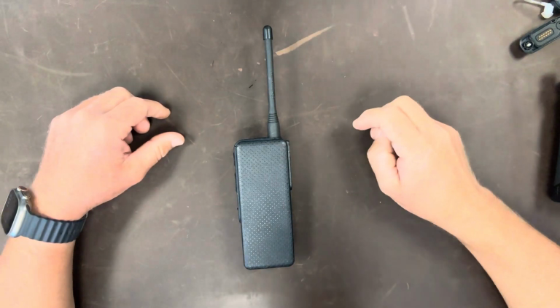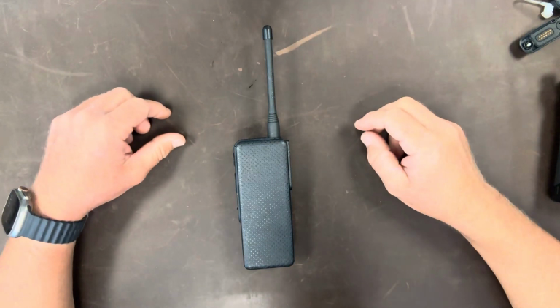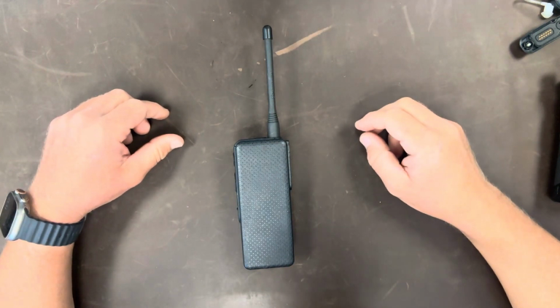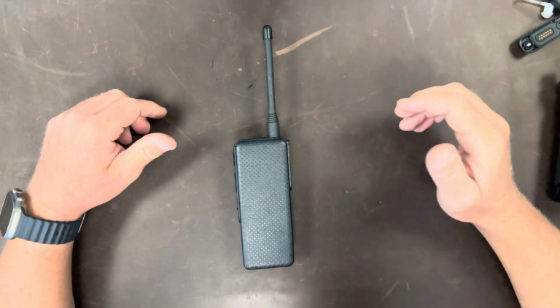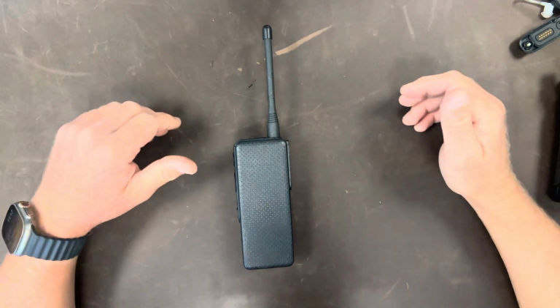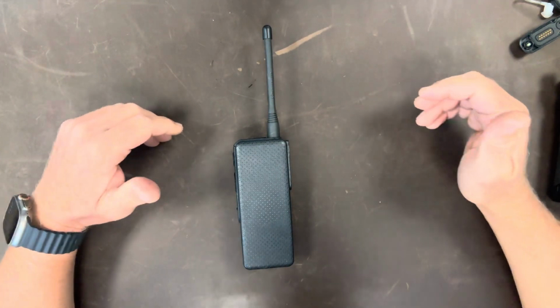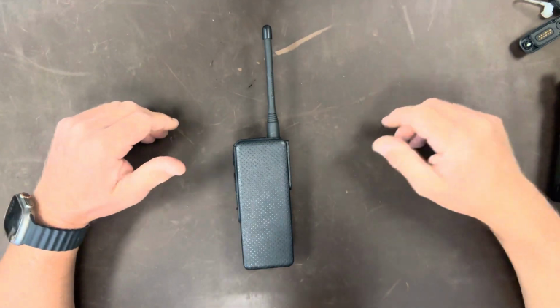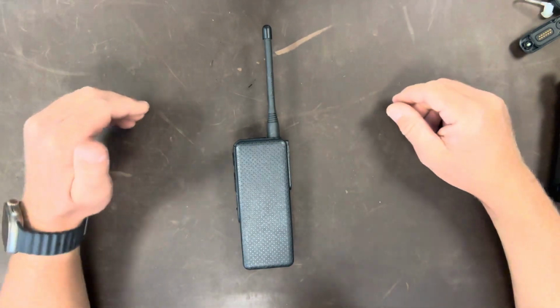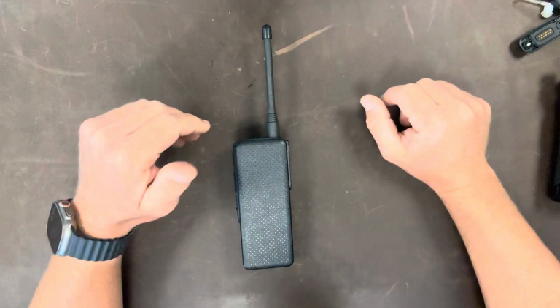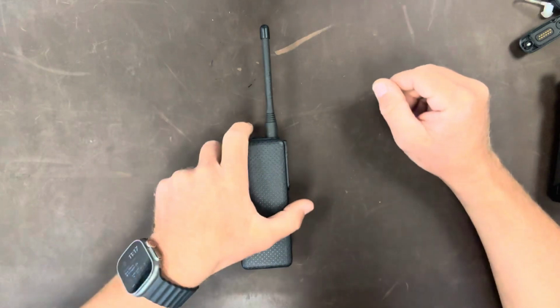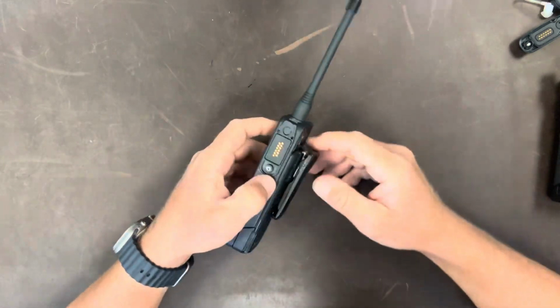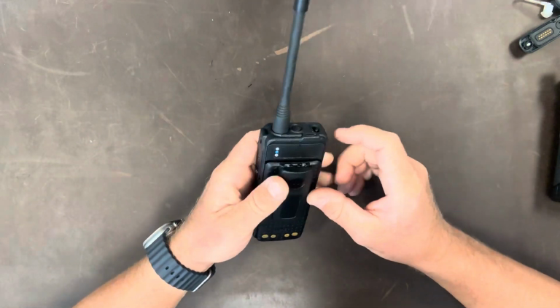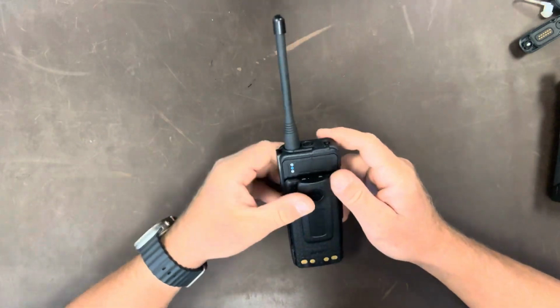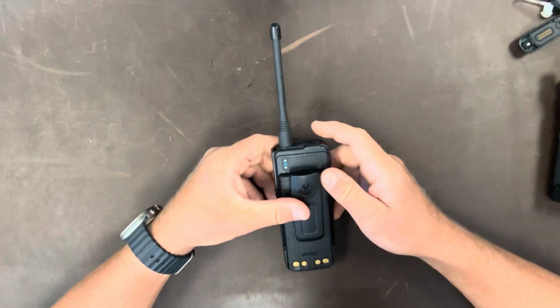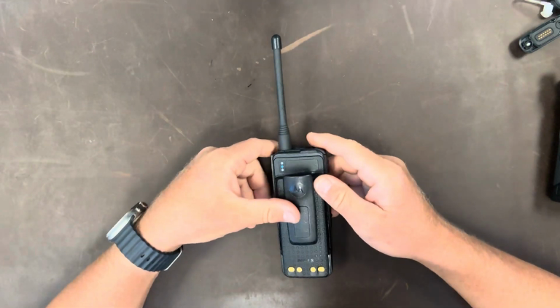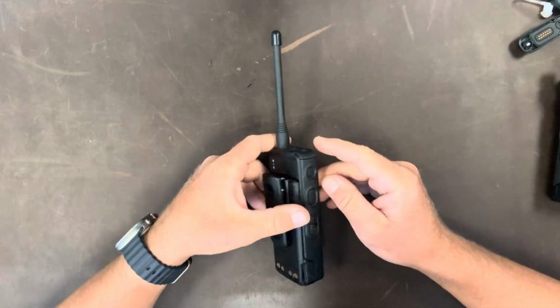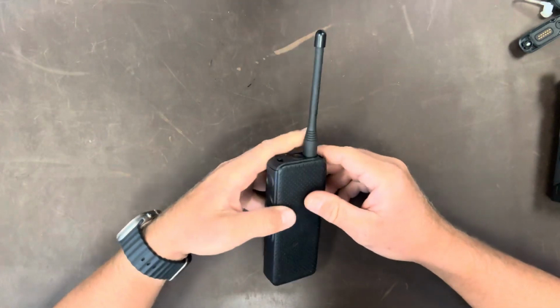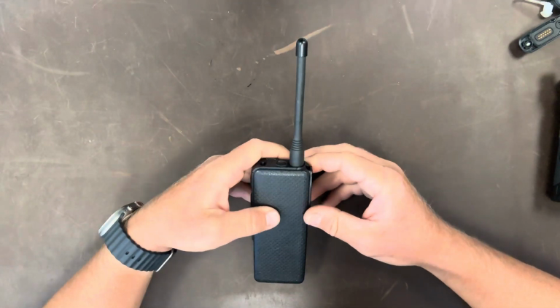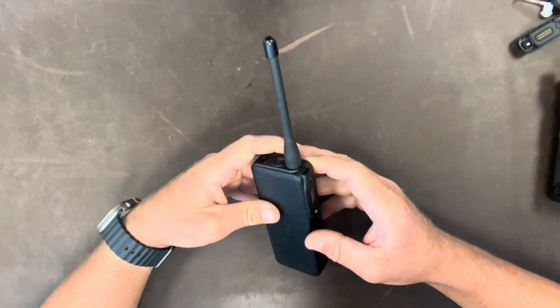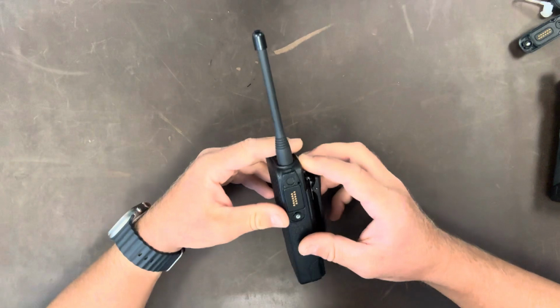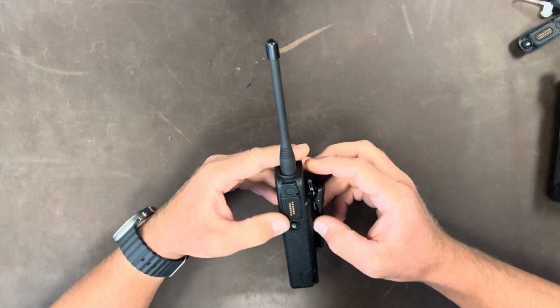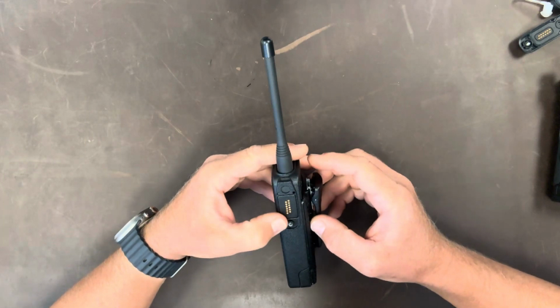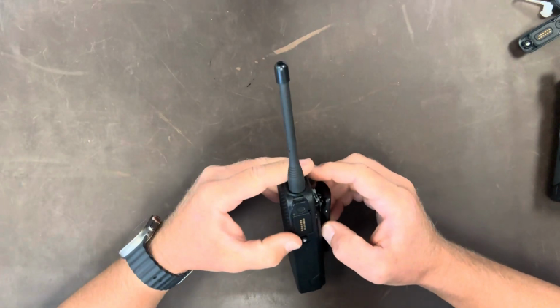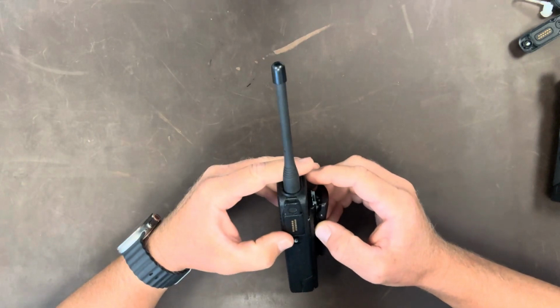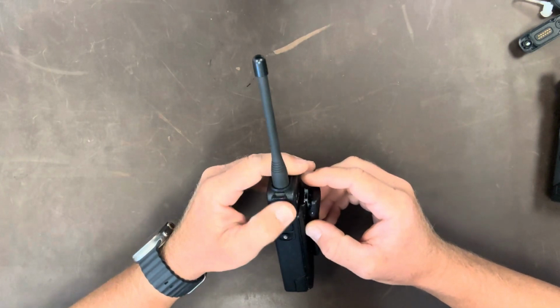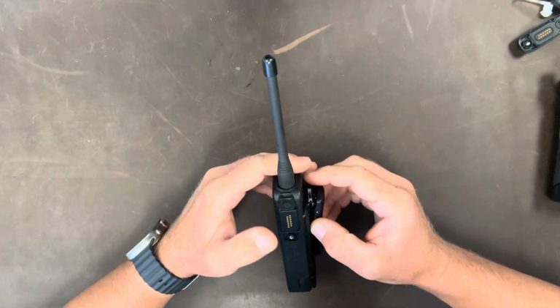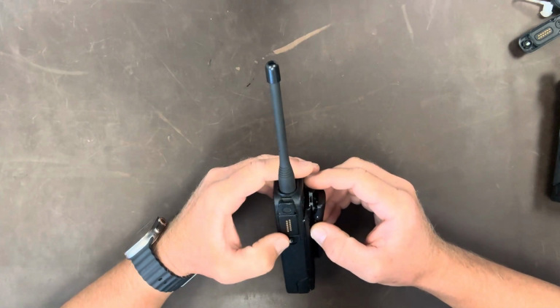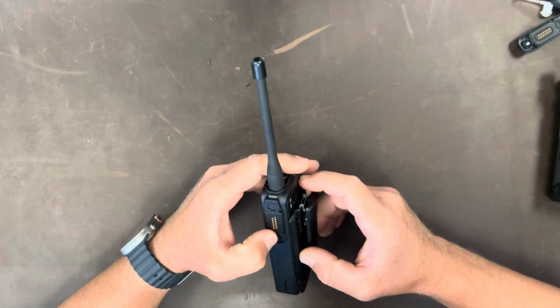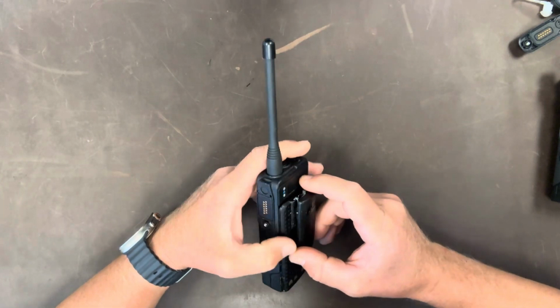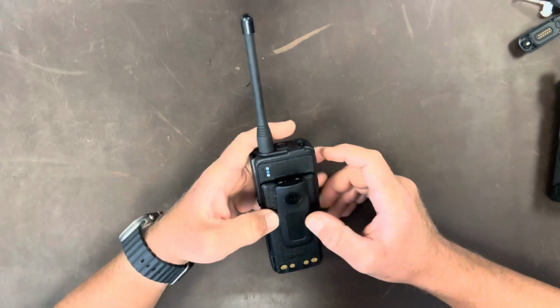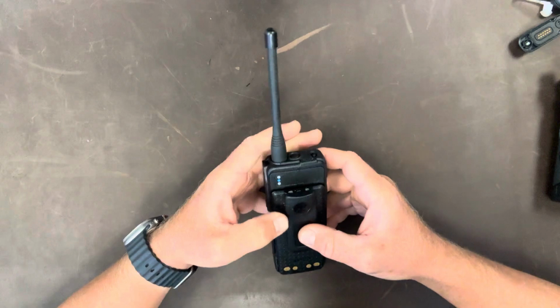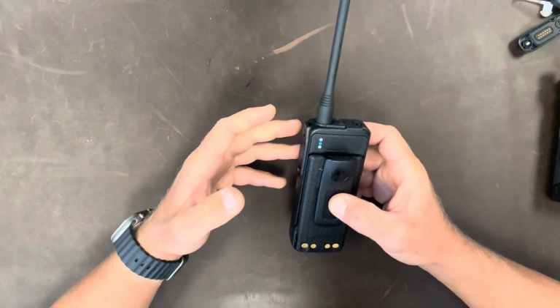Hey everybody and welcome back to Adventure Cruiser. This is Matt. Today I have a special treat for you. This is a radio that I have been searching for for quite a while. I almost bought one at Hamvention, but the guy that promised to sell it to me left before I could get back to him. So that was a bit of a bummer.